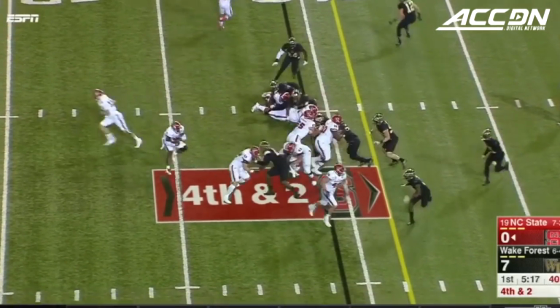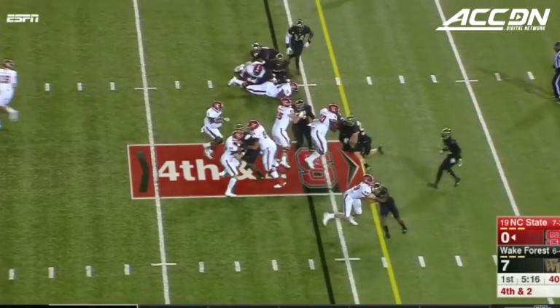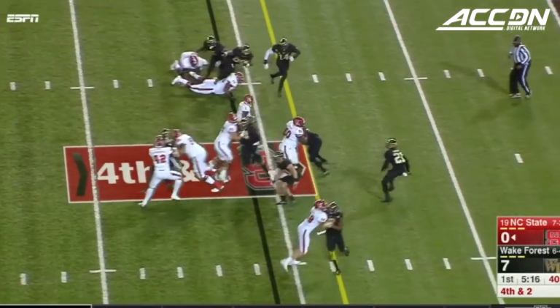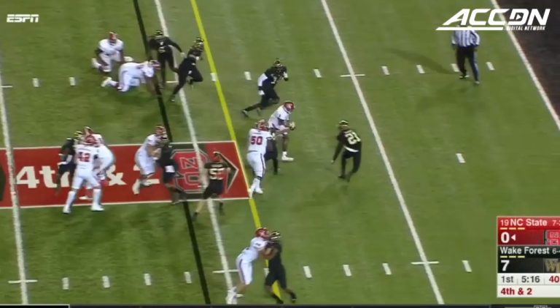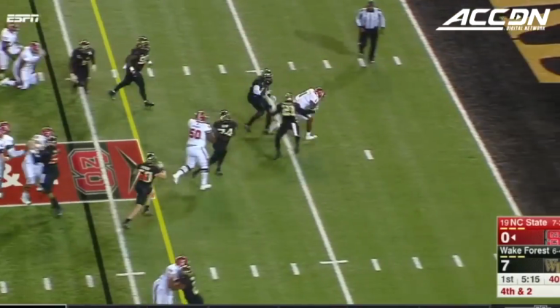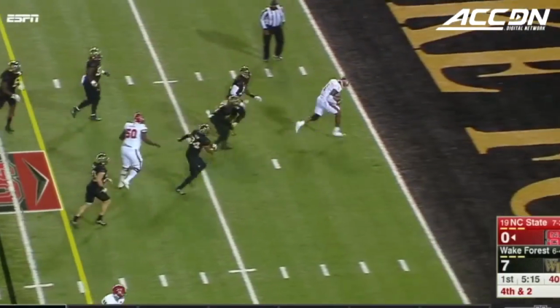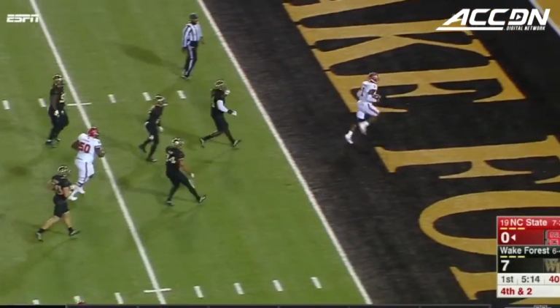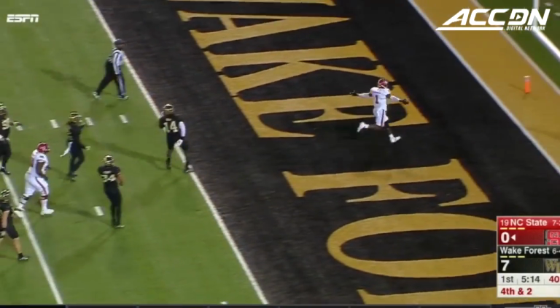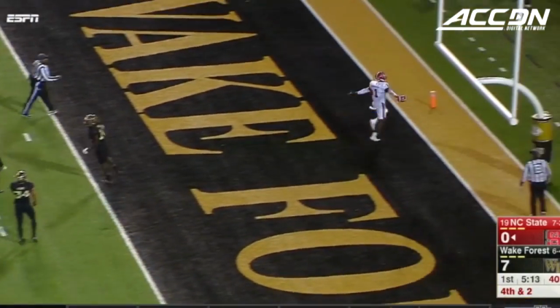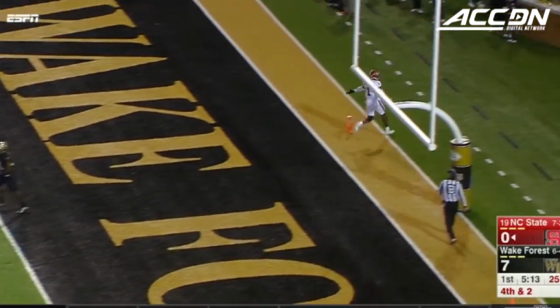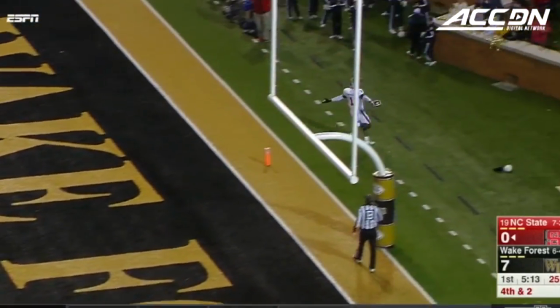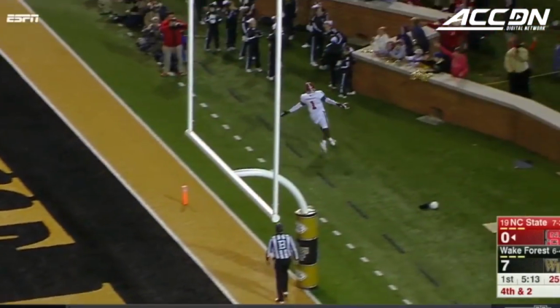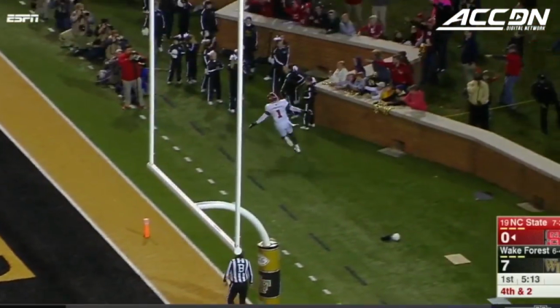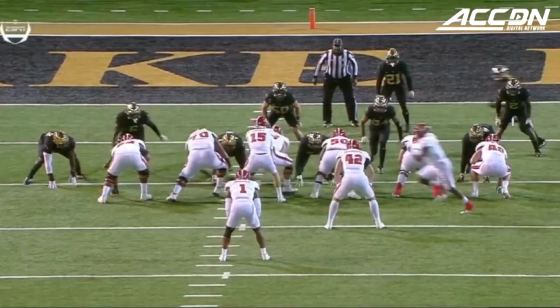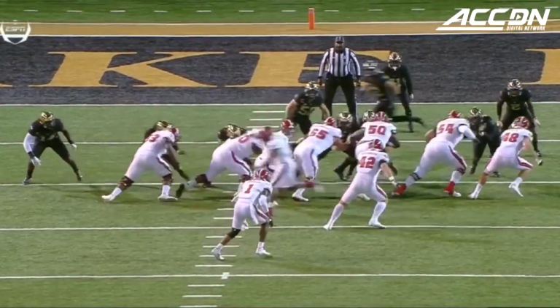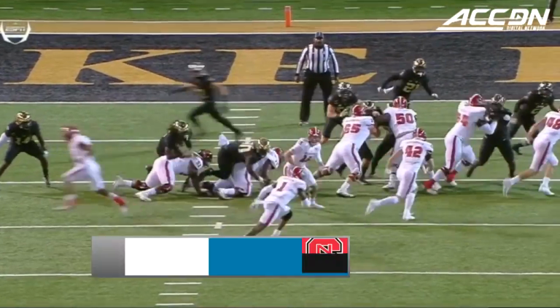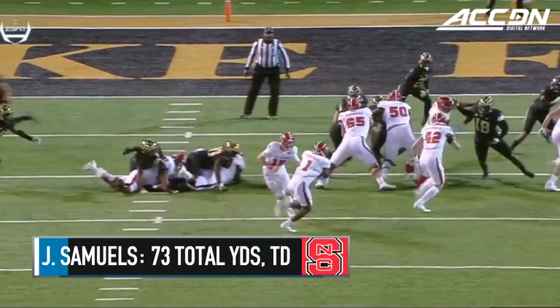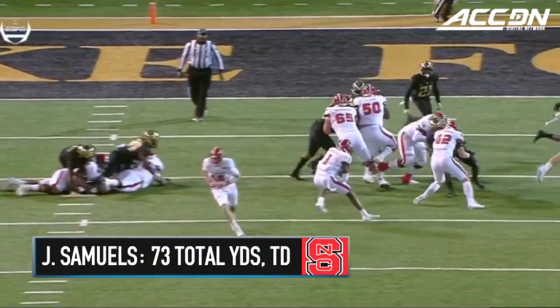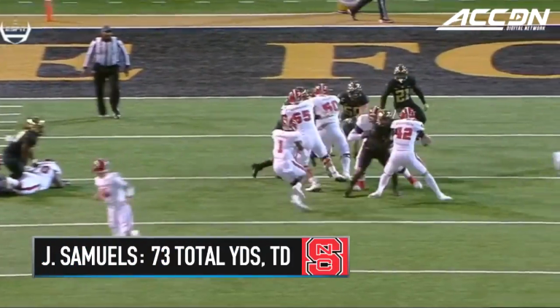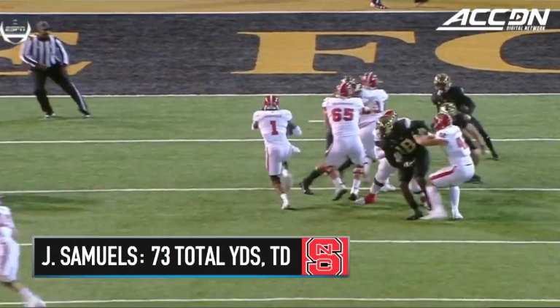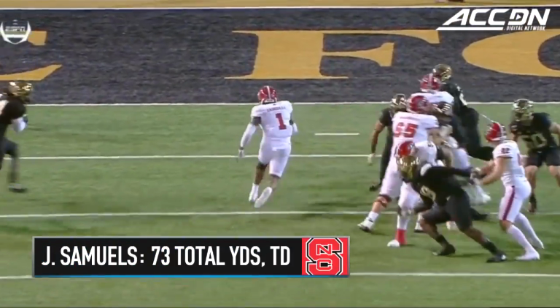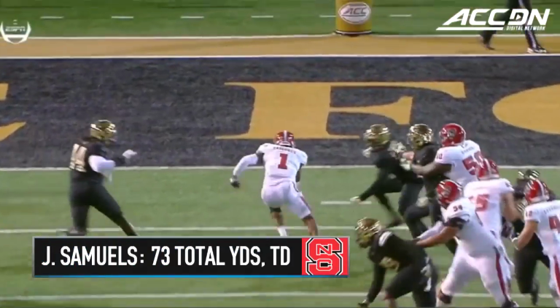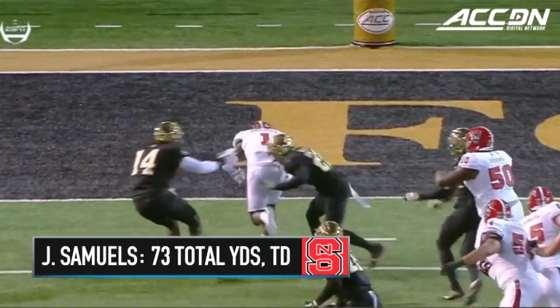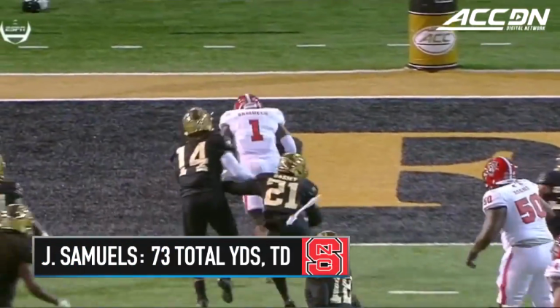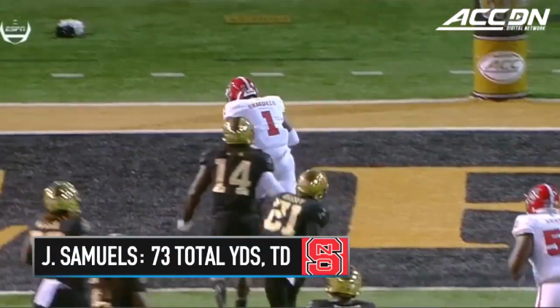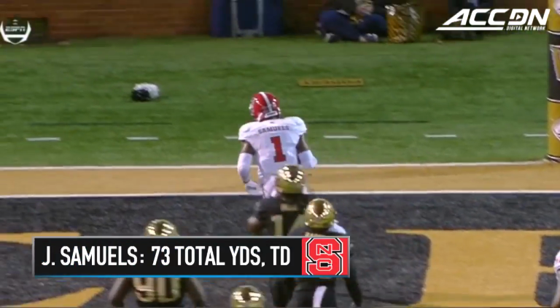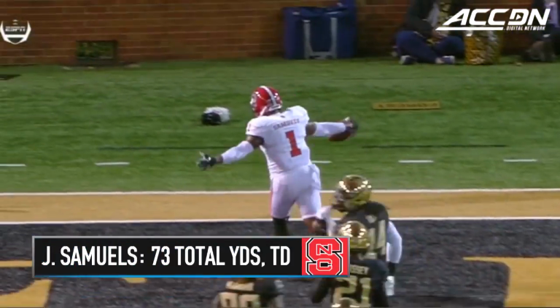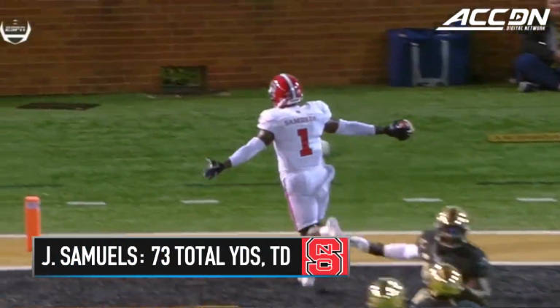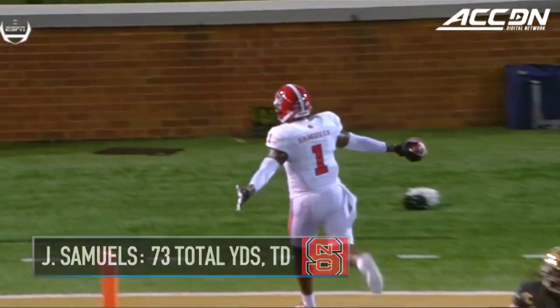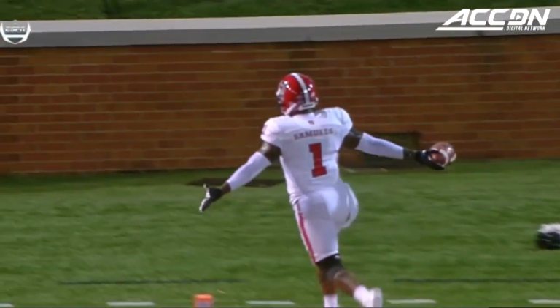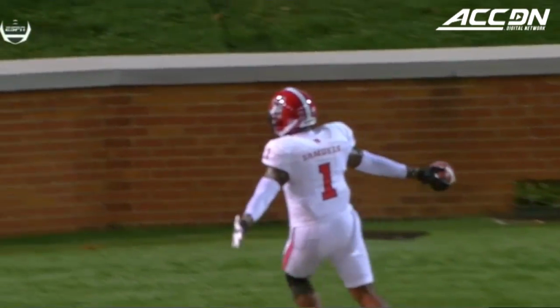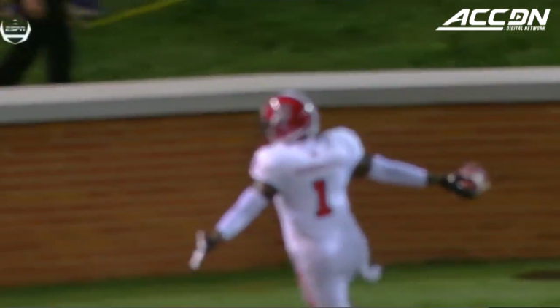Finley, deep hand-off, Samuels. Touchdown! Jalen Samuels. They go for it on fourth down, and Samuels delivers.